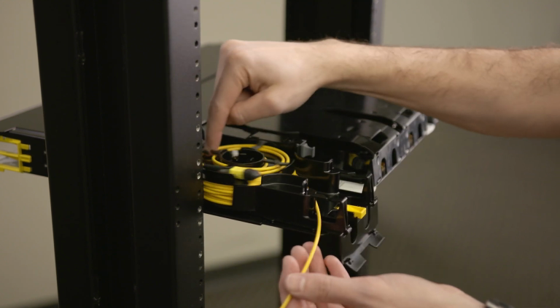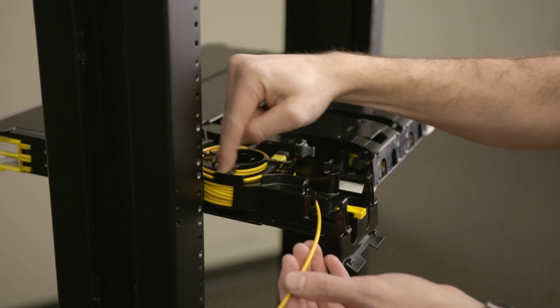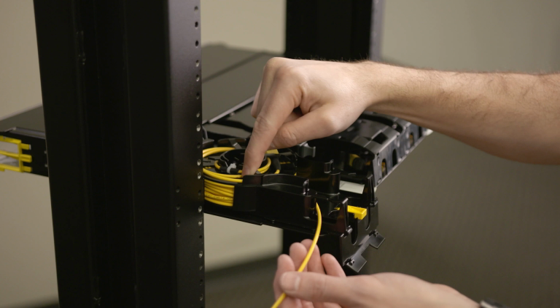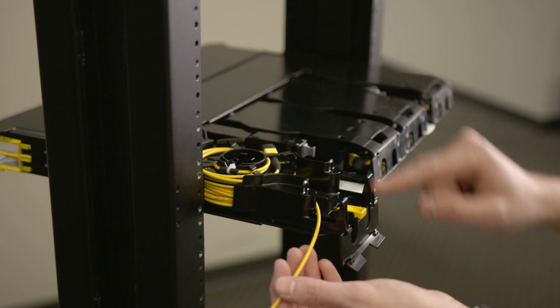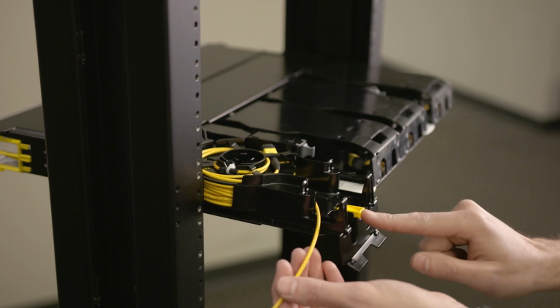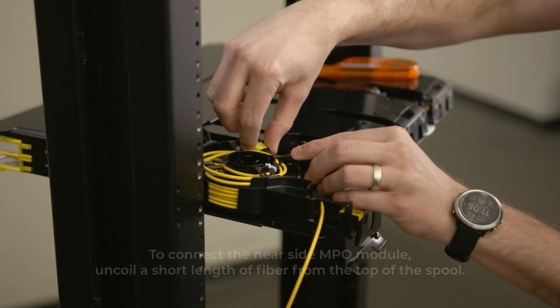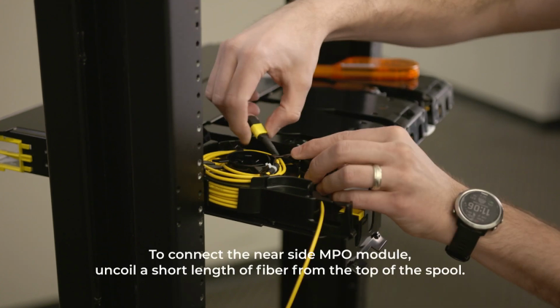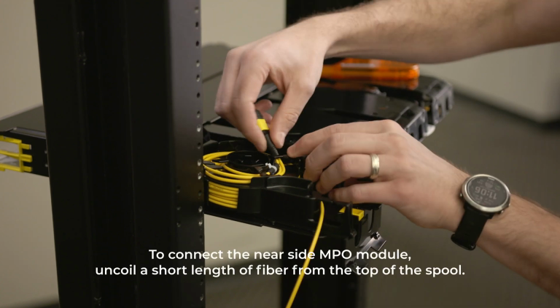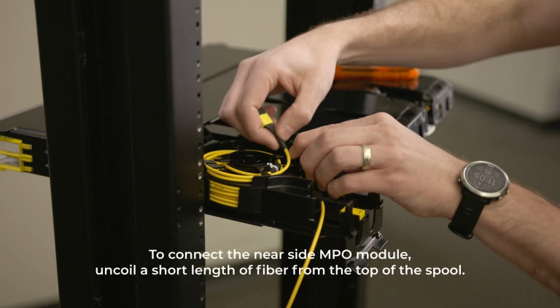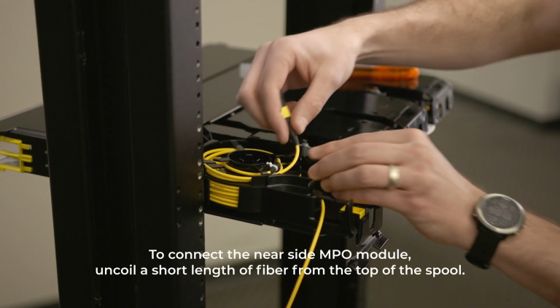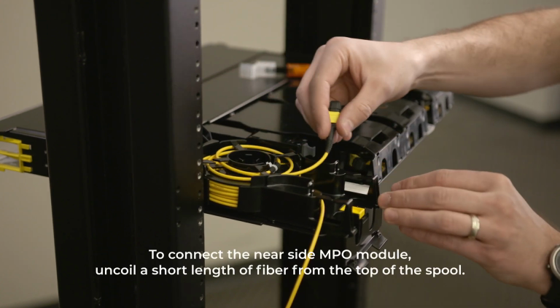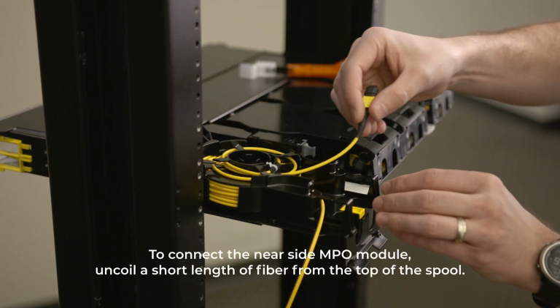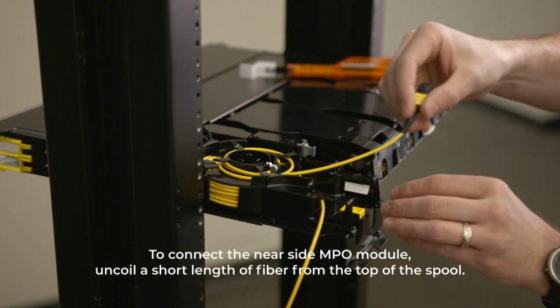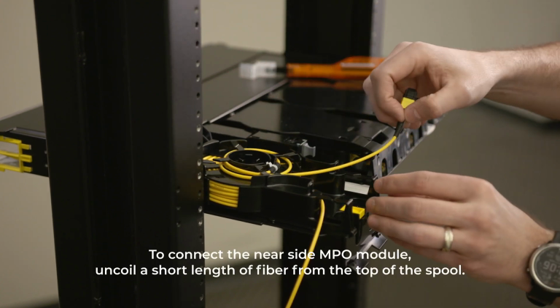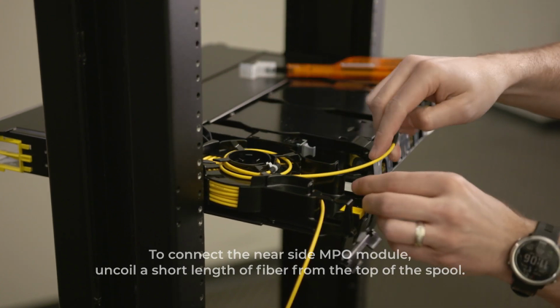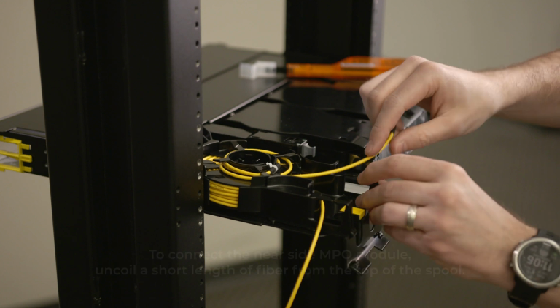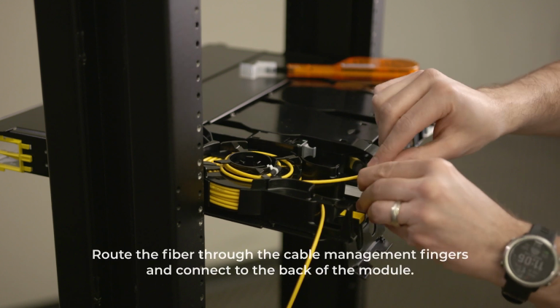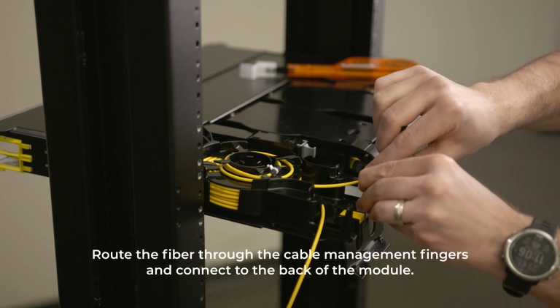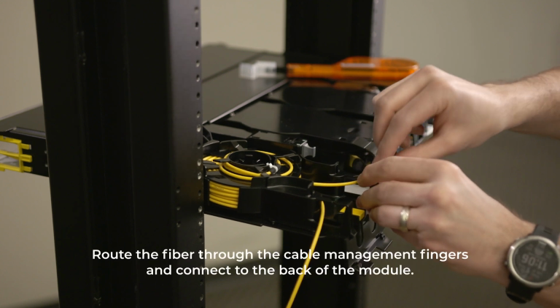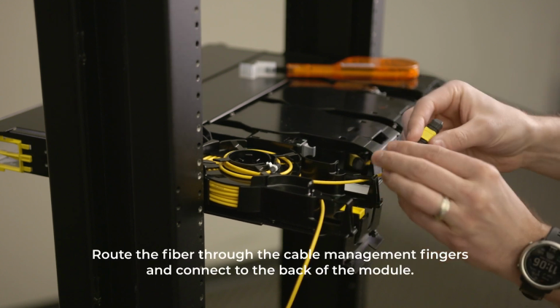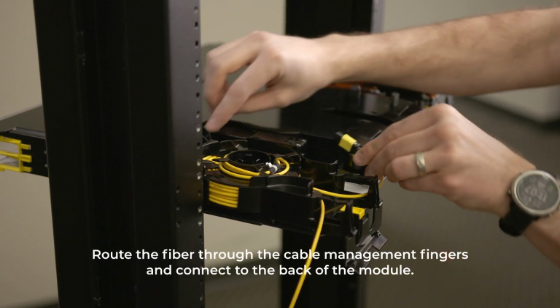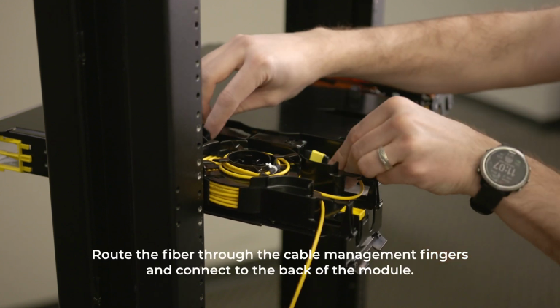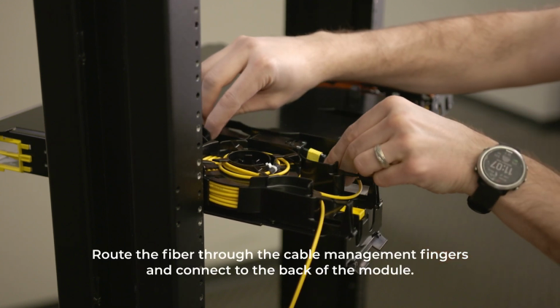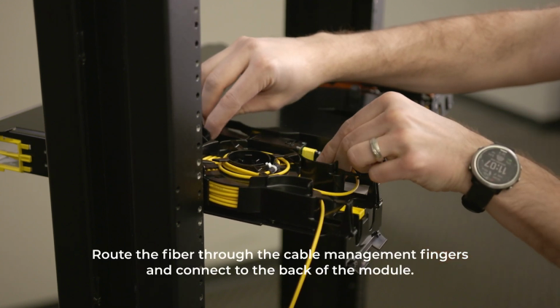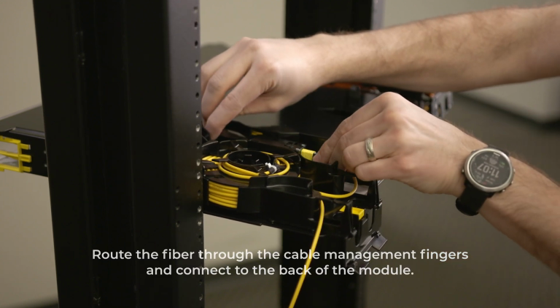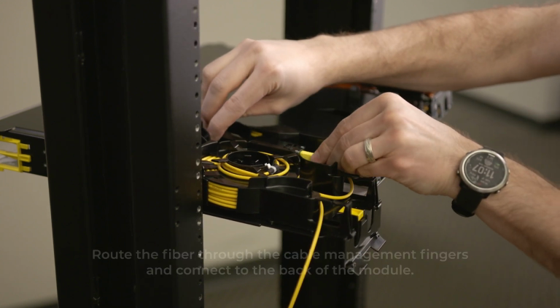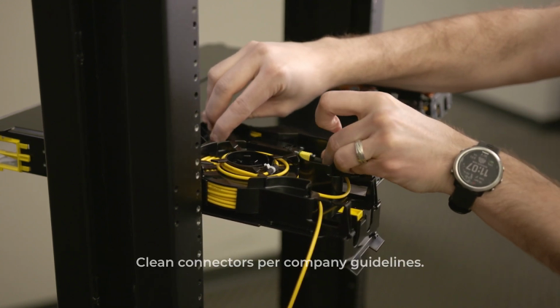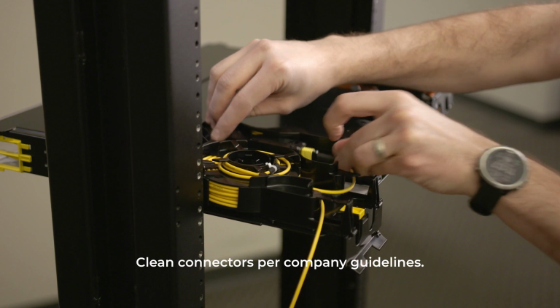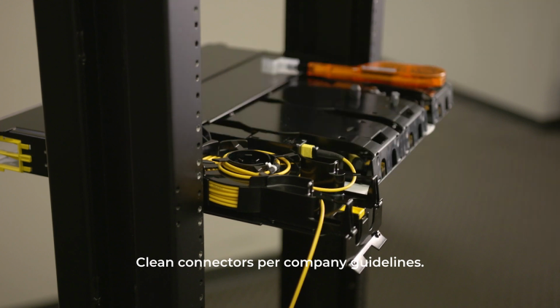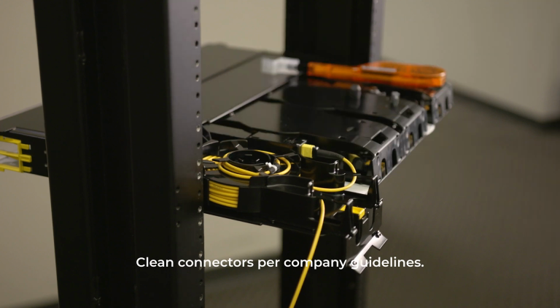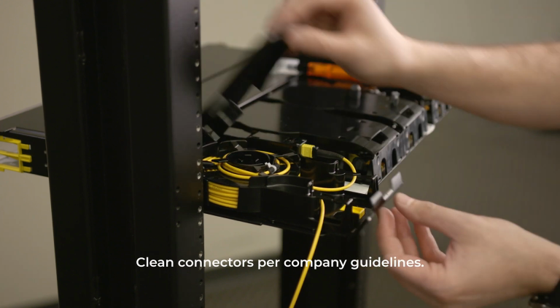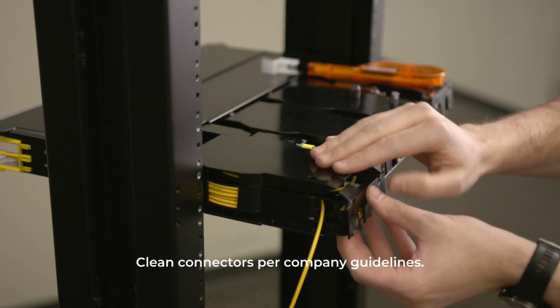To connect the near side MPO module, first uncoil a short length of fiber from the top of the spool. Then, route the fiber through the cable management fingers and connect the back of the module. Clean connectors per company guidelines.